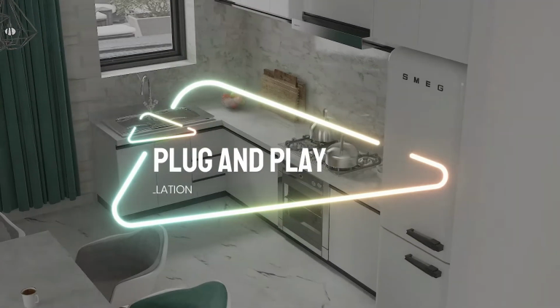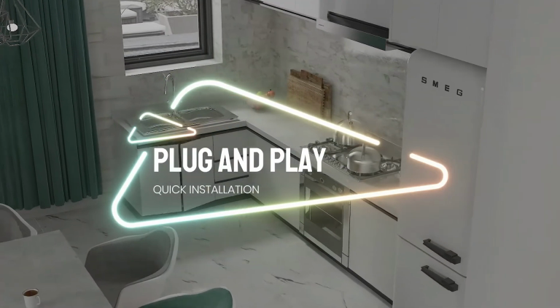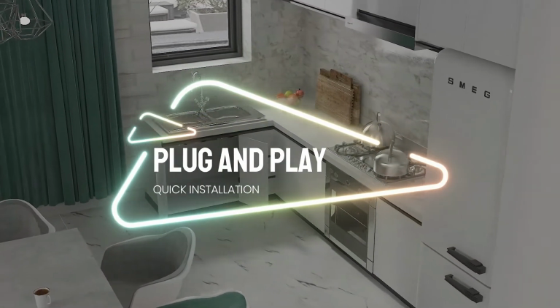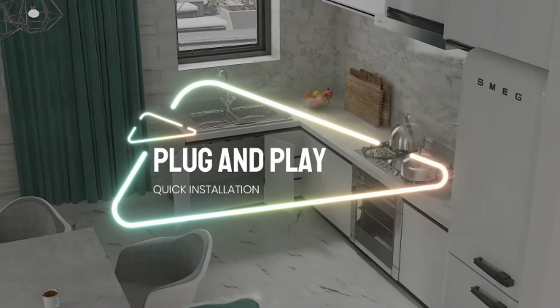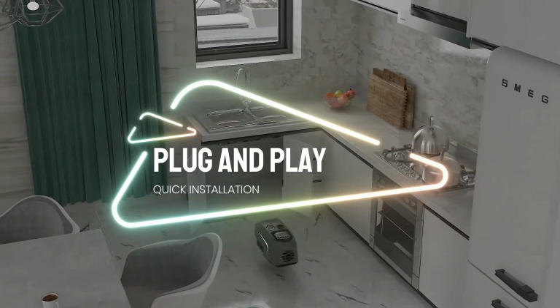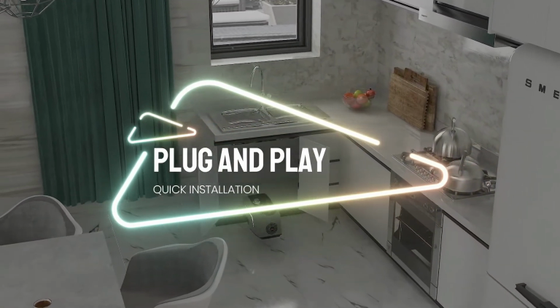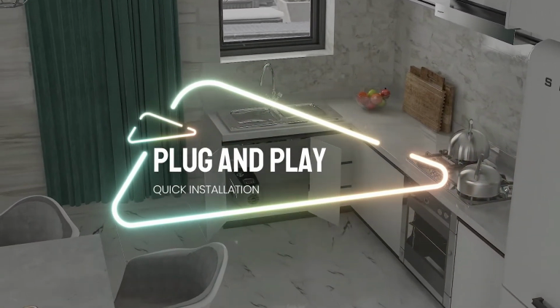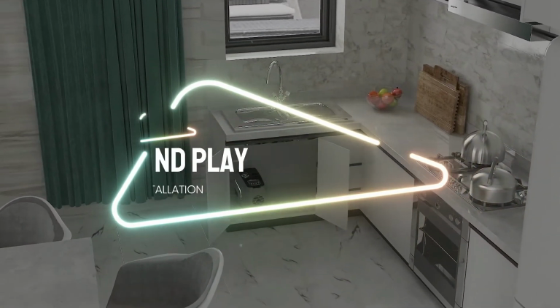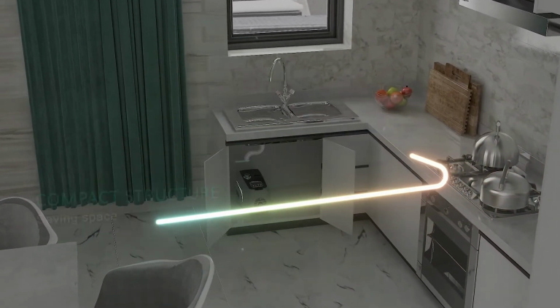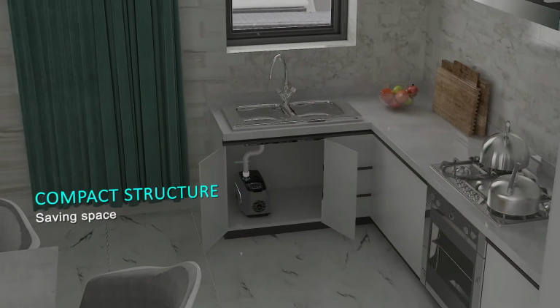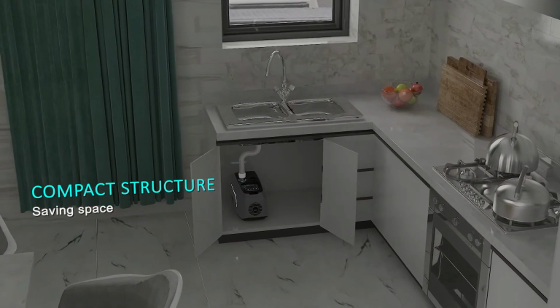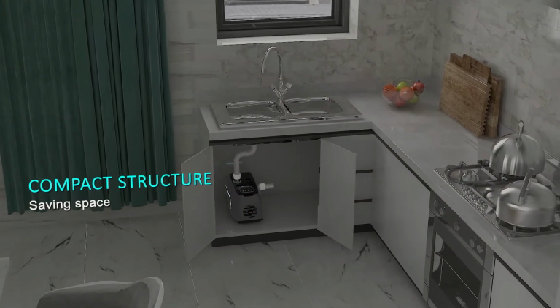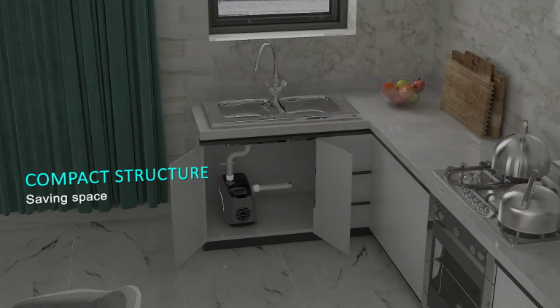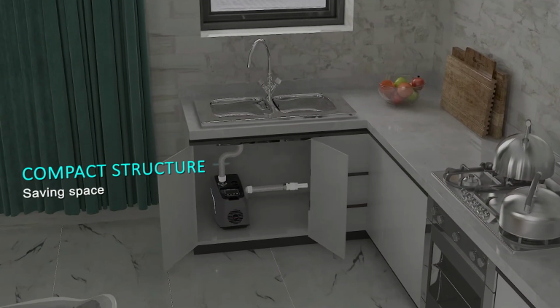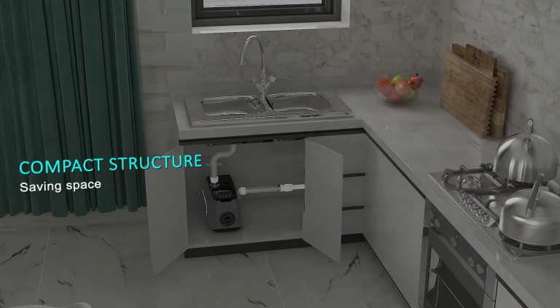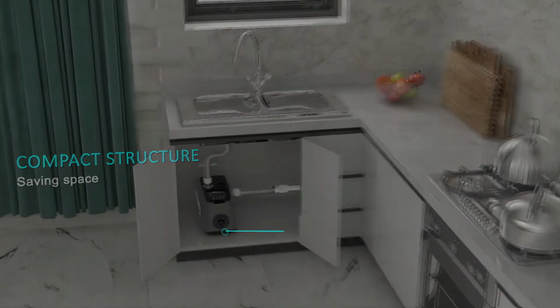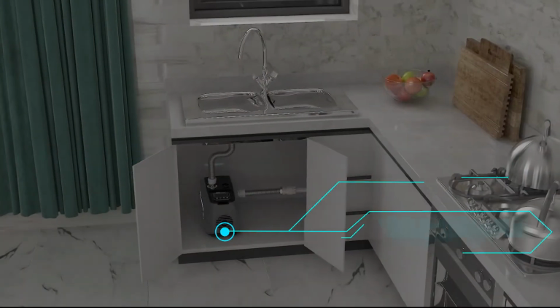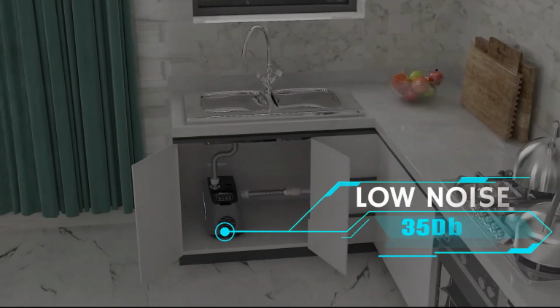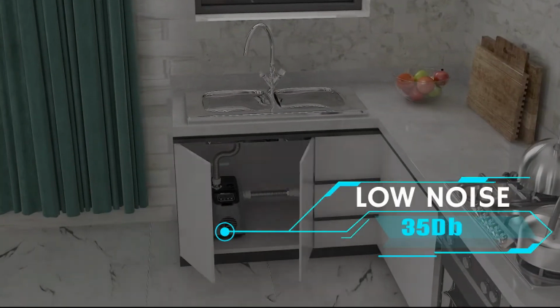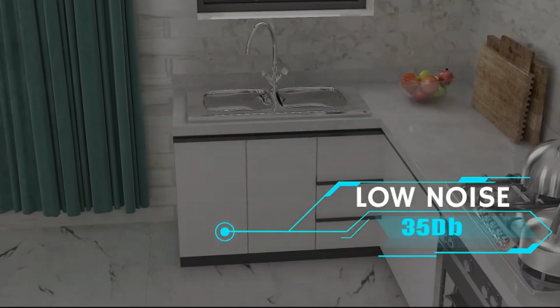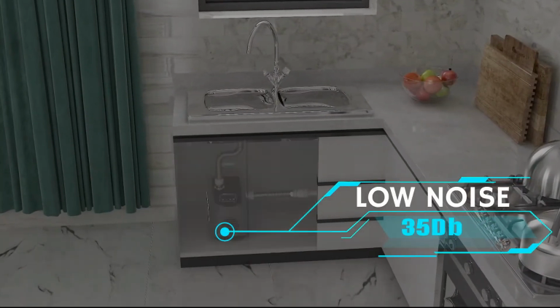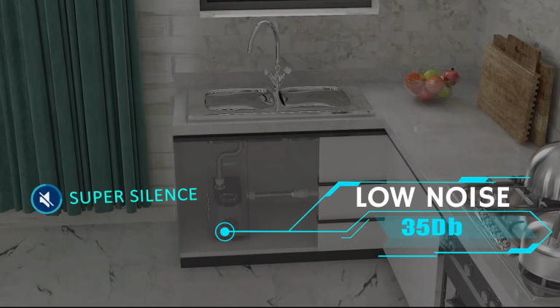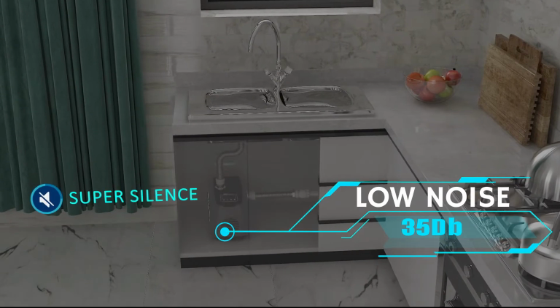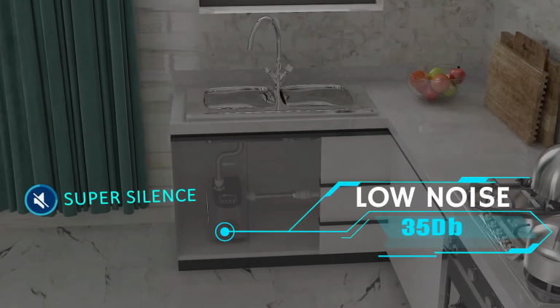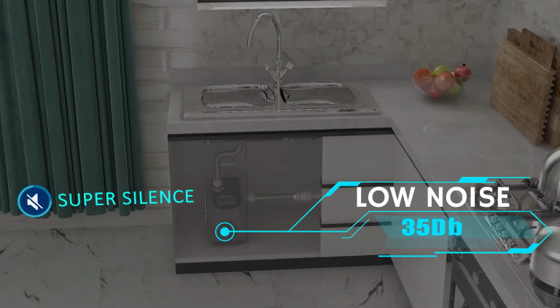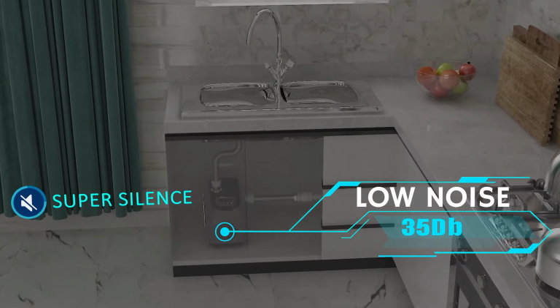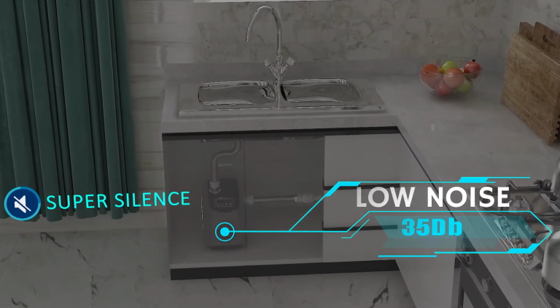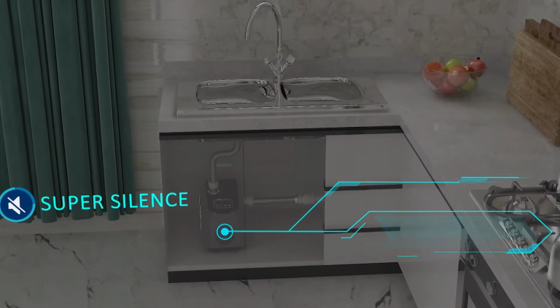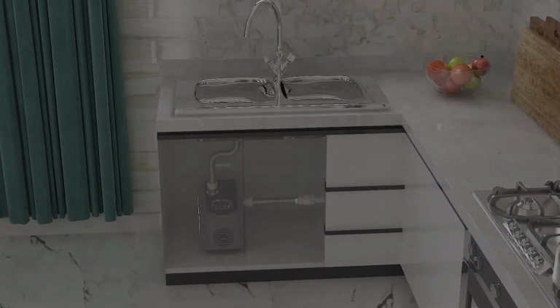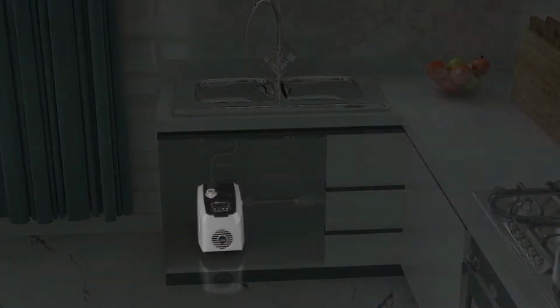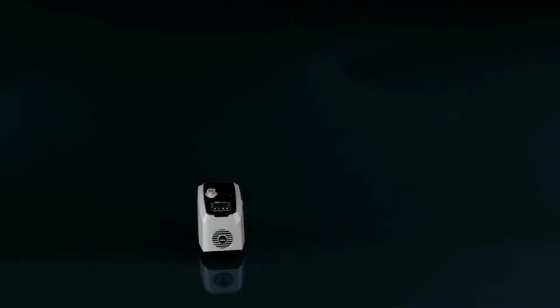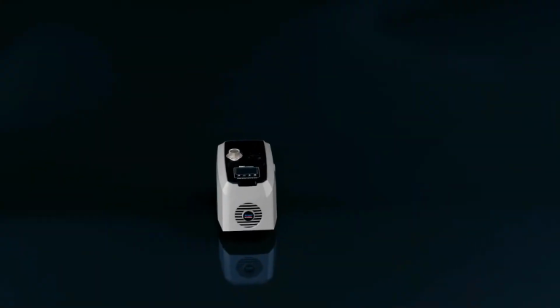Thanks to its compact size, it can be installed freely and easily. It is plug and play and saves a lot of space. The Hydrobox 900 is extremely silent and can be installed inside the house without disturbing.